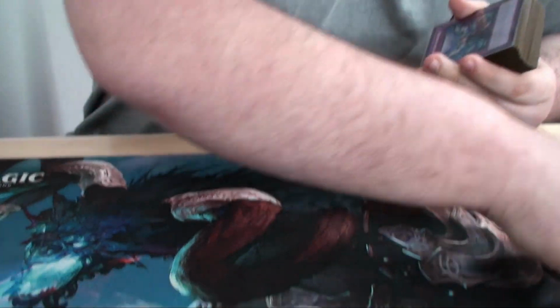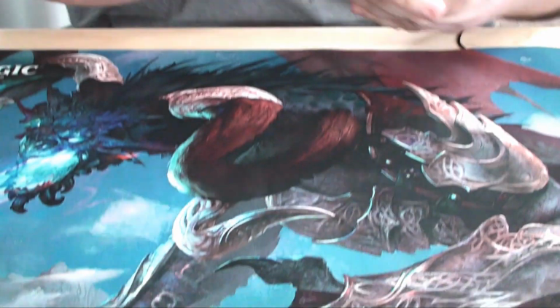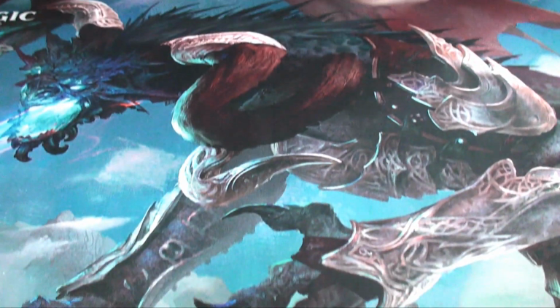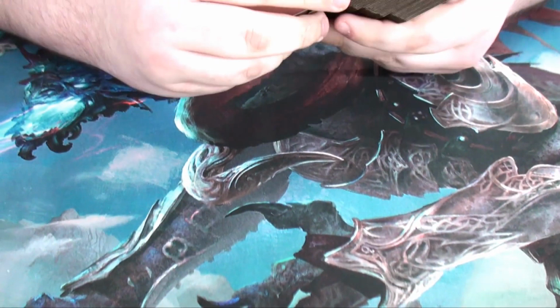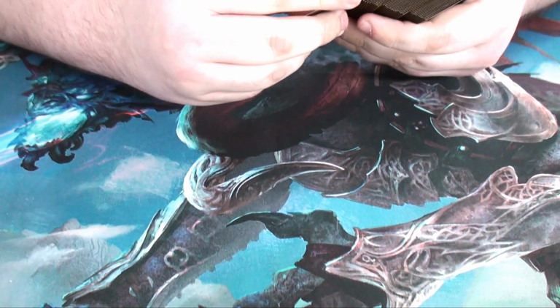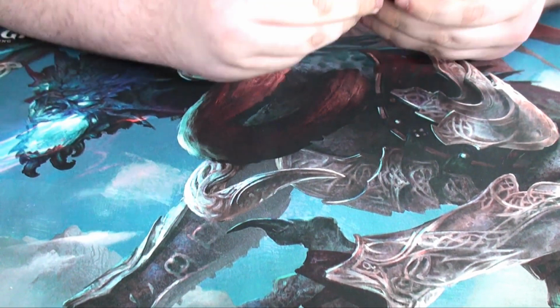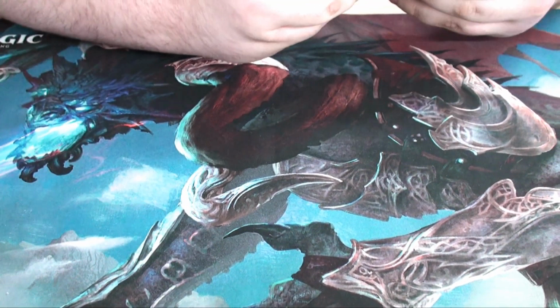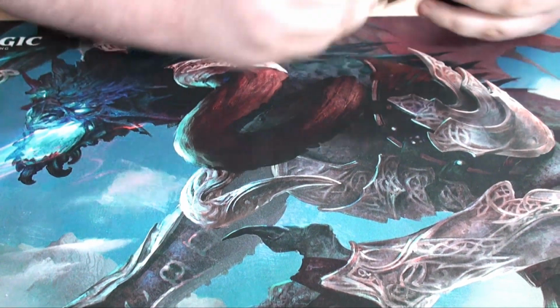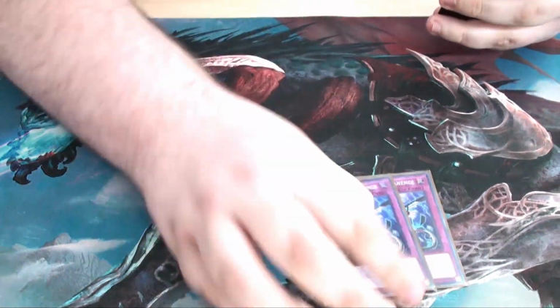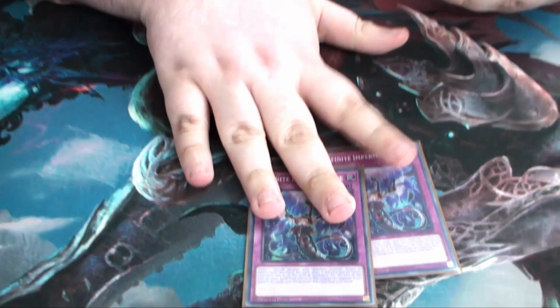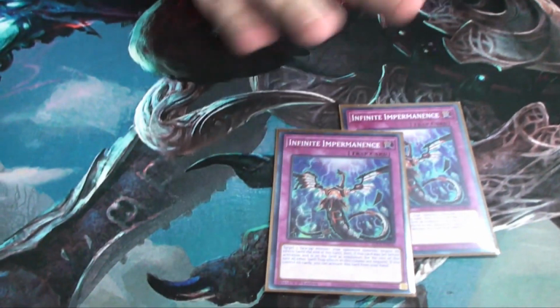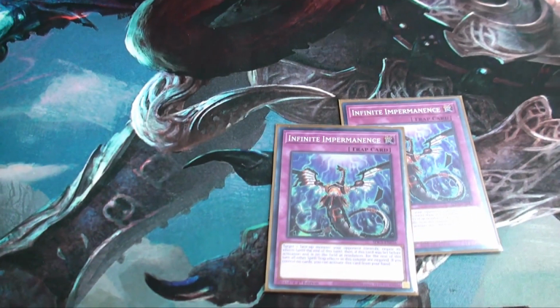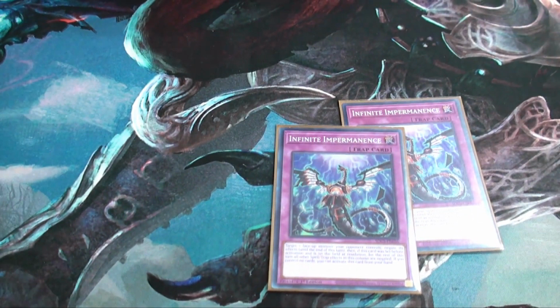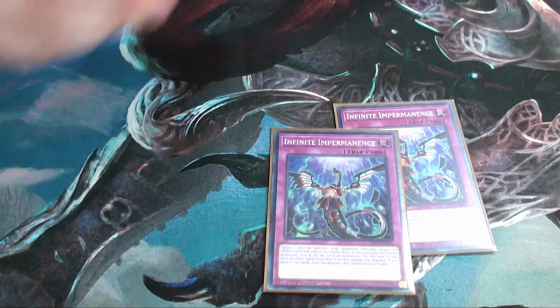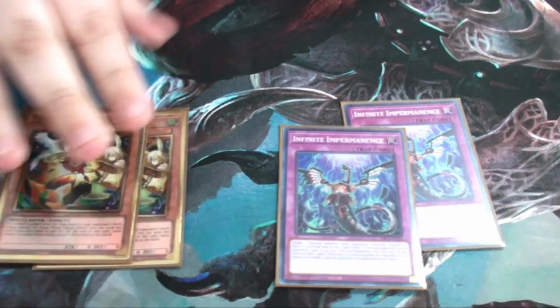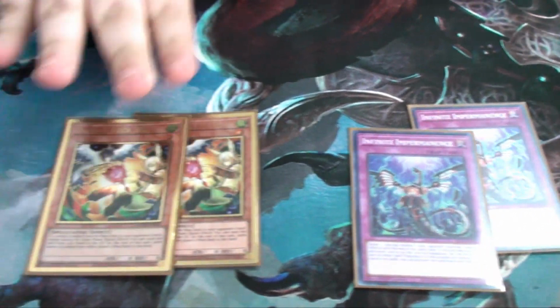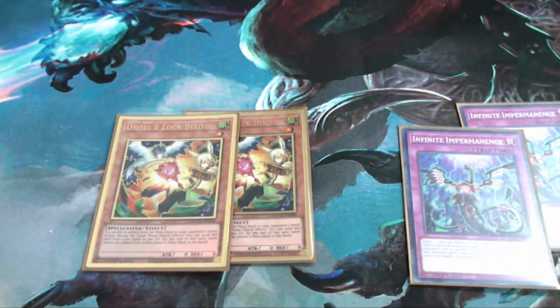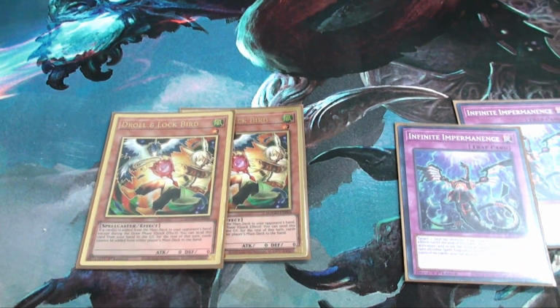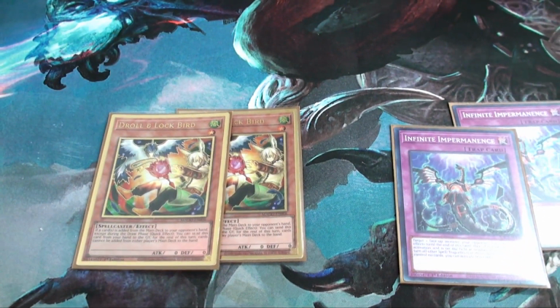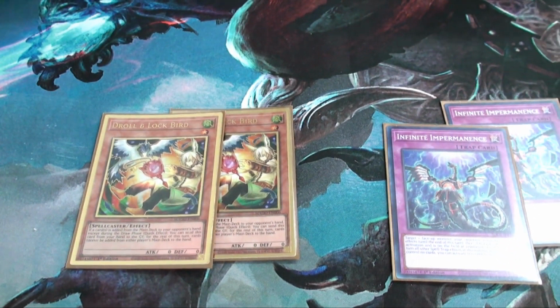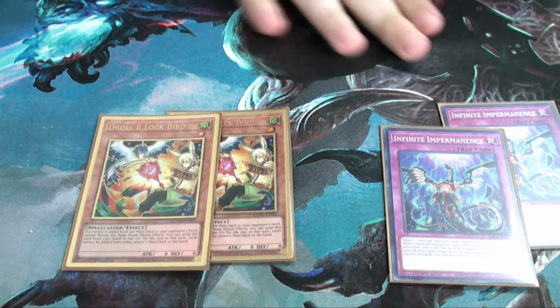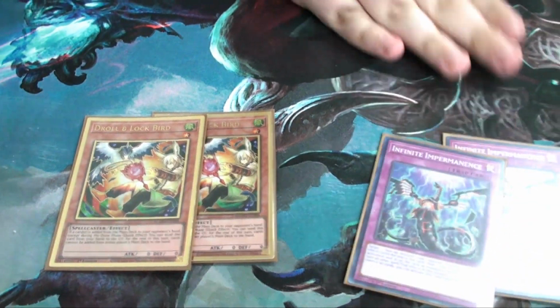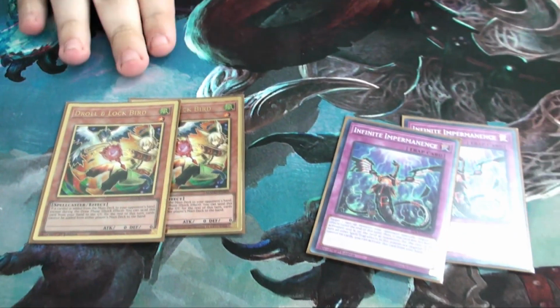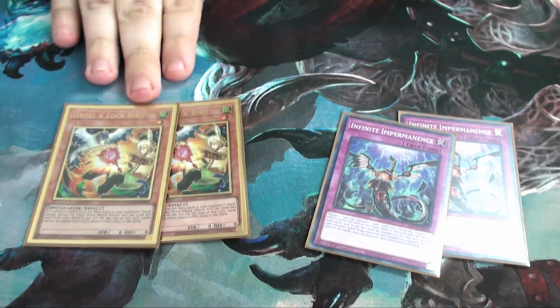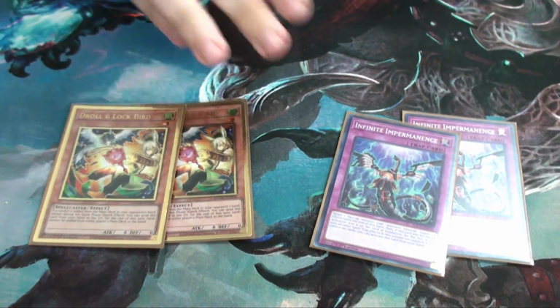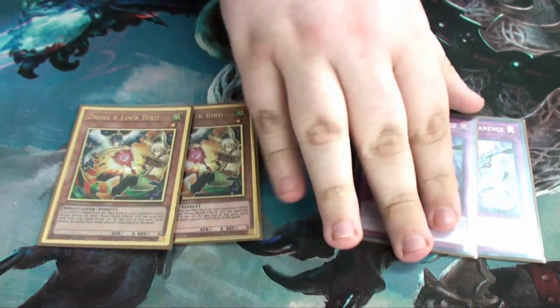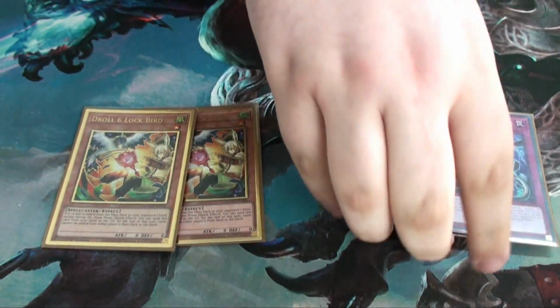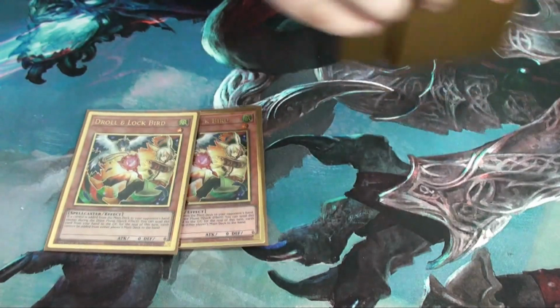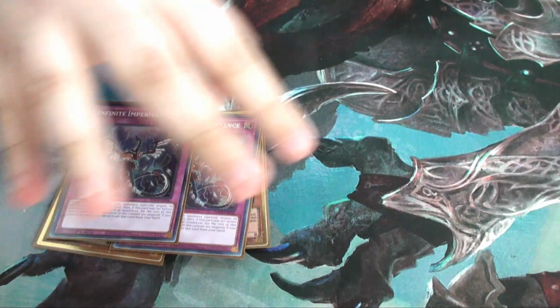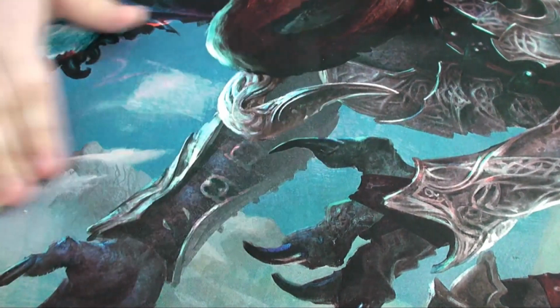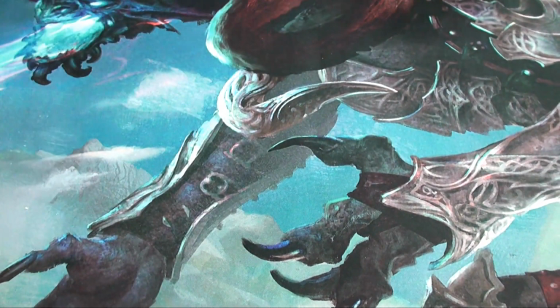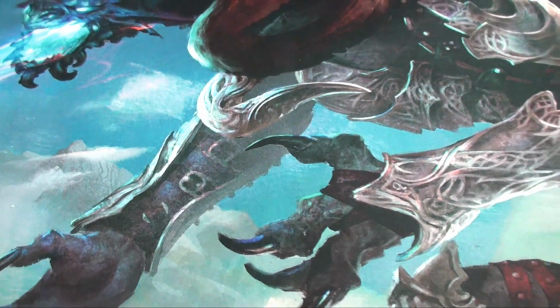We have some standard hand traps: two Imprems and two Drolls to lock your opponent out of card effects and adding cards — pretty strong hand traps.